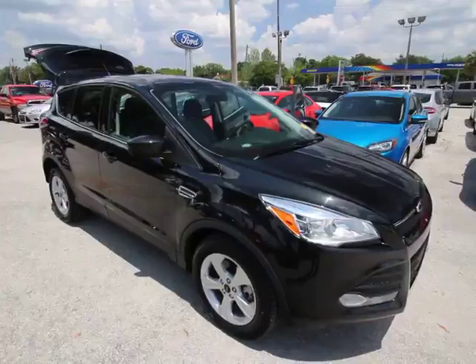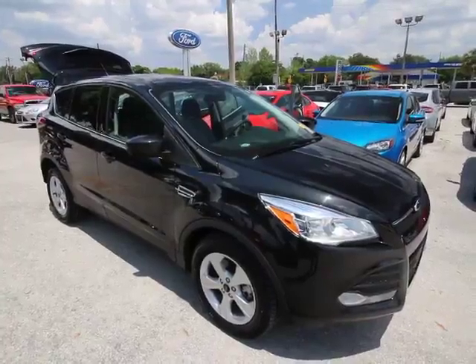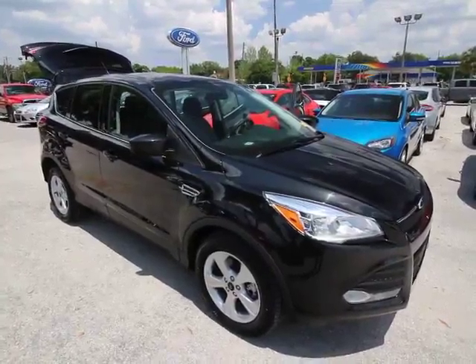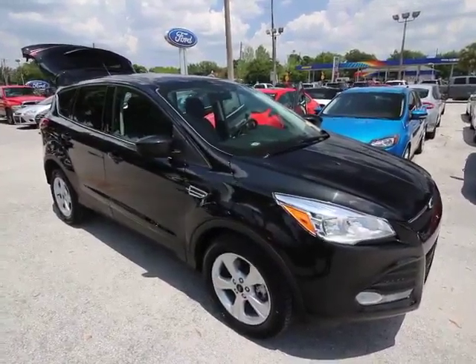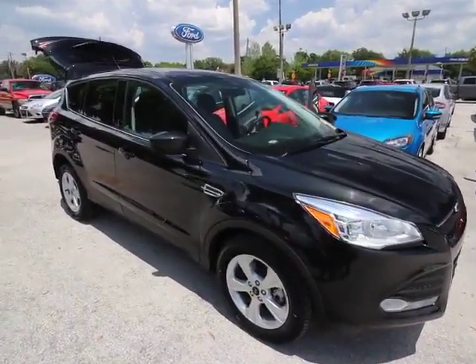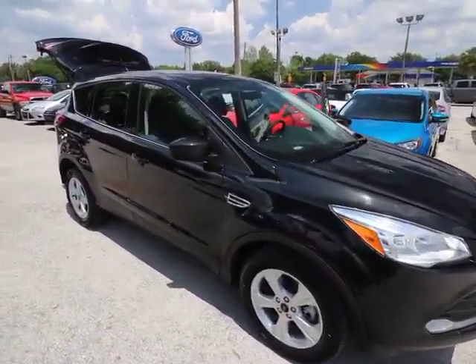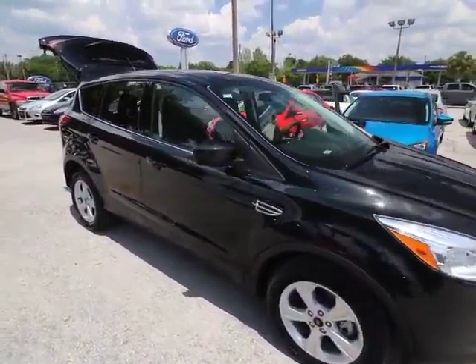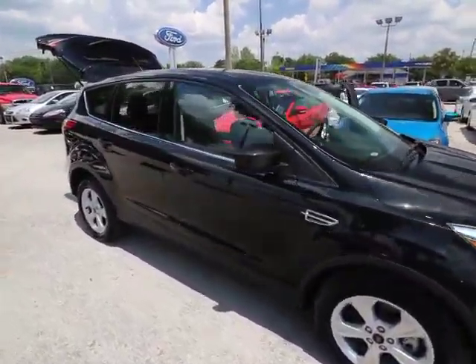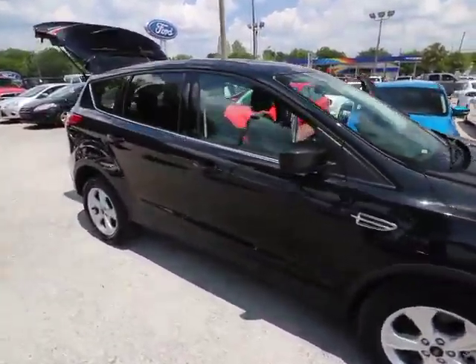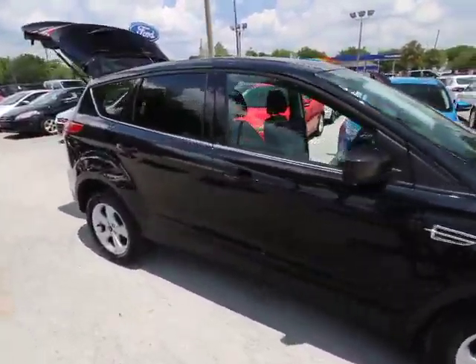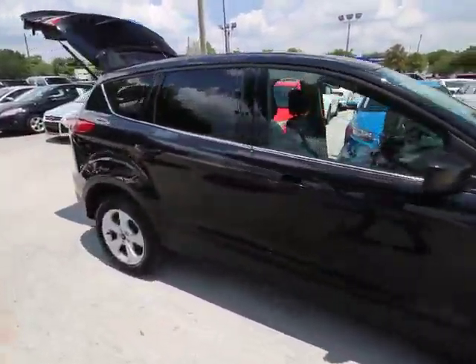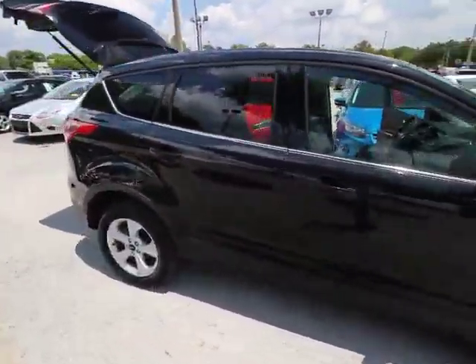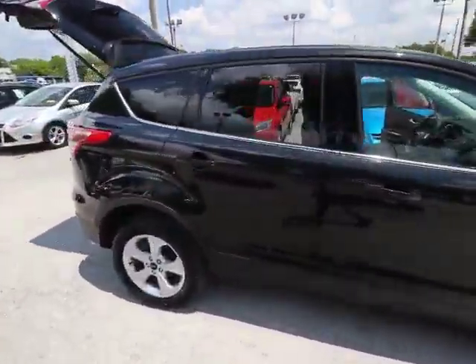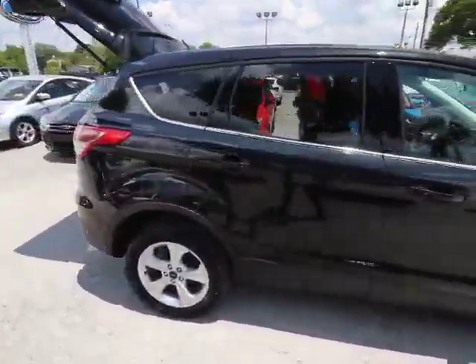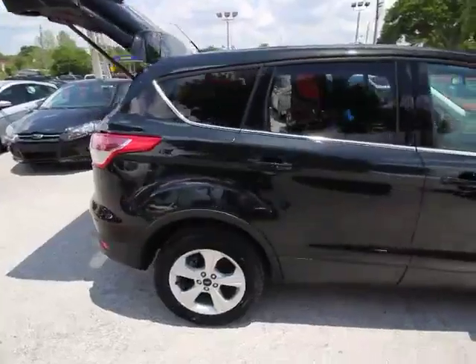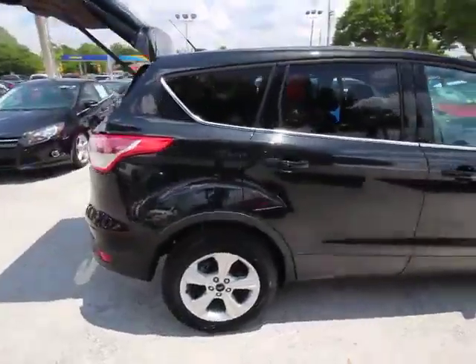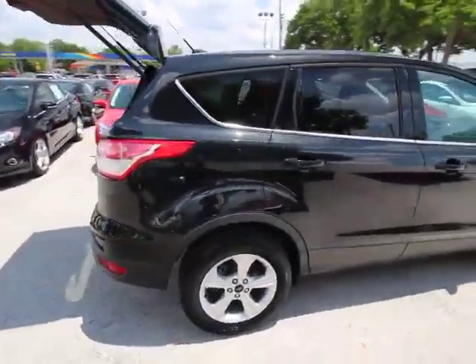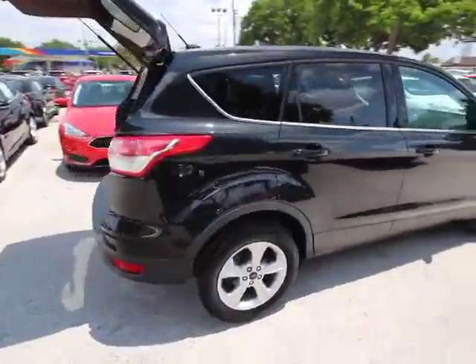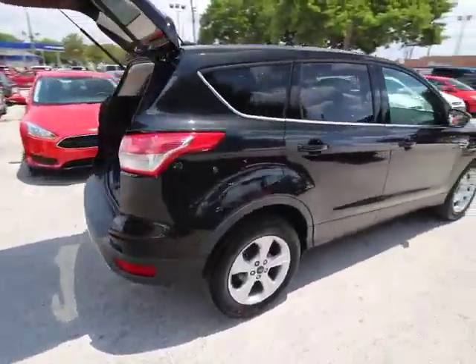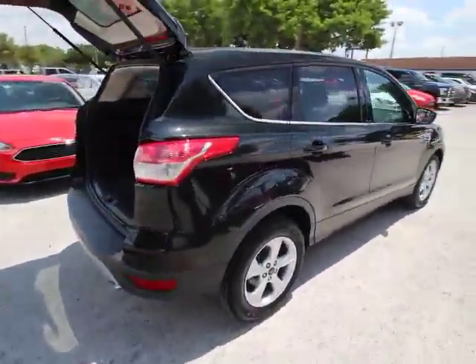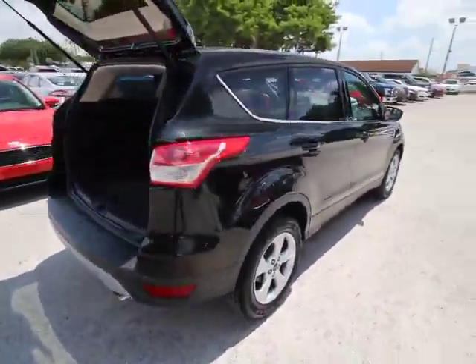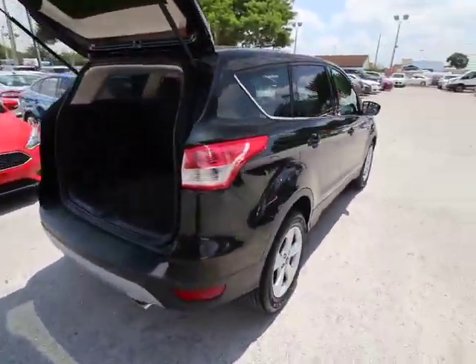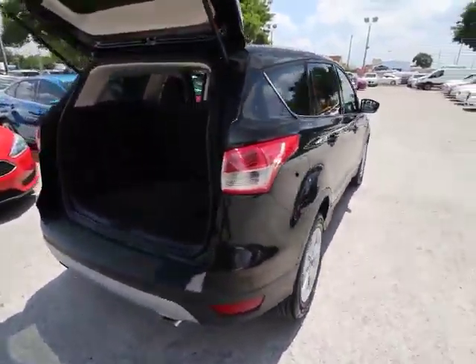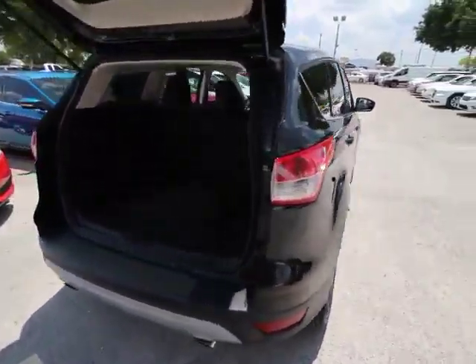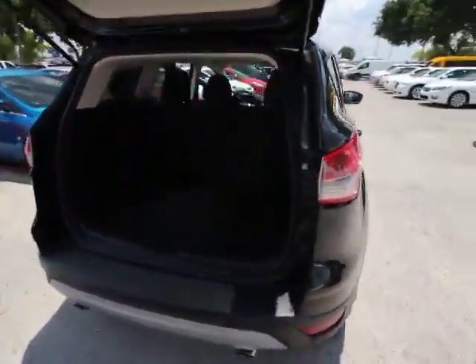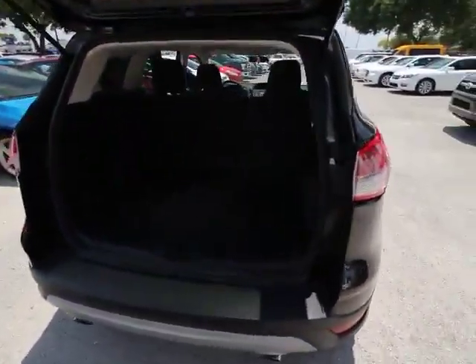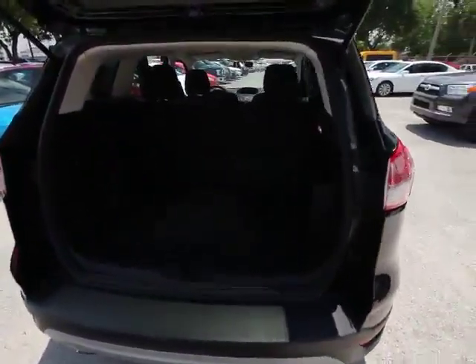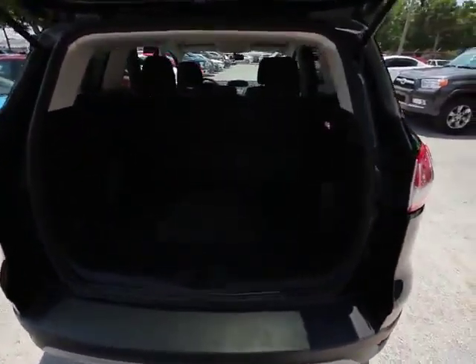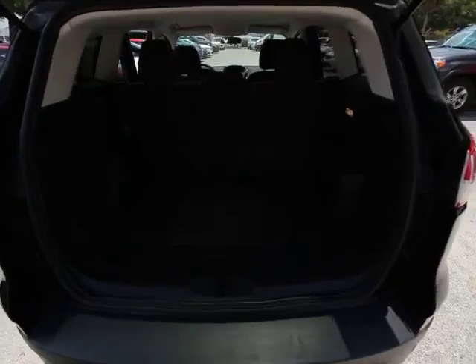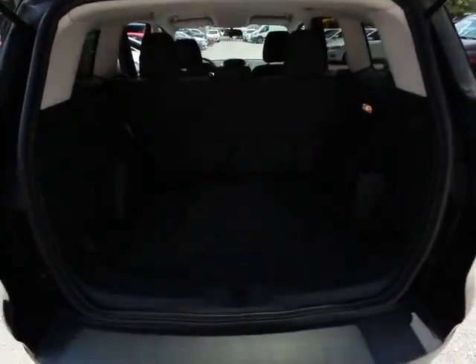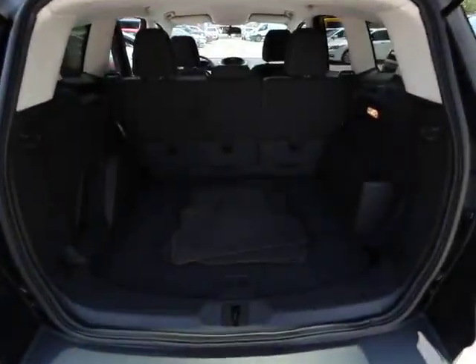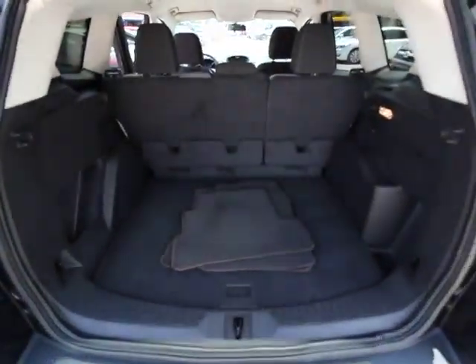The 2015 Ford Escape. Gas engines flex, tow, zip and go with Ford Escape. This vehicle has less than 30,000 miles. Here are some of this vehicle's great options.